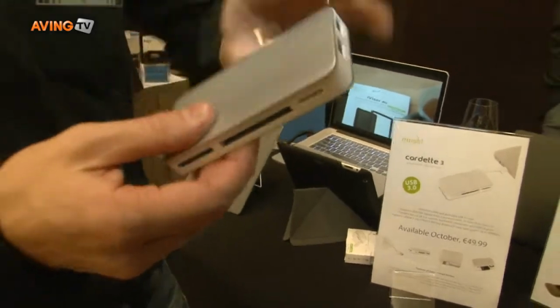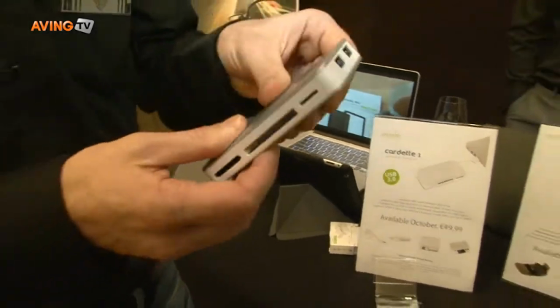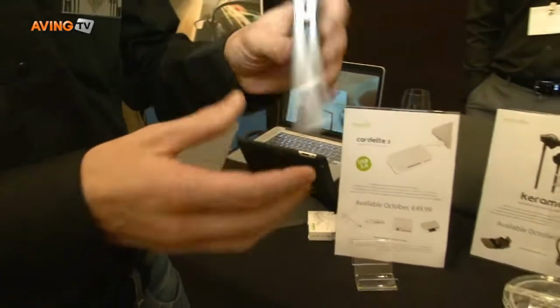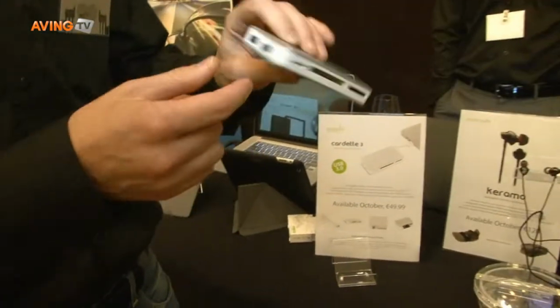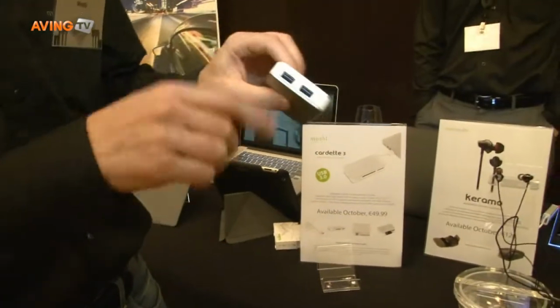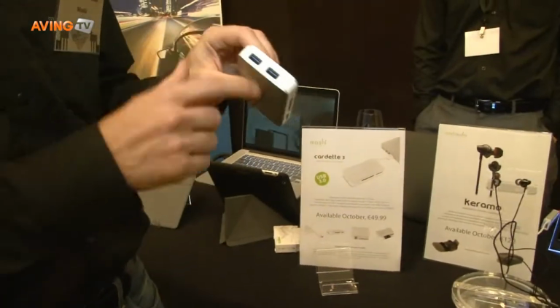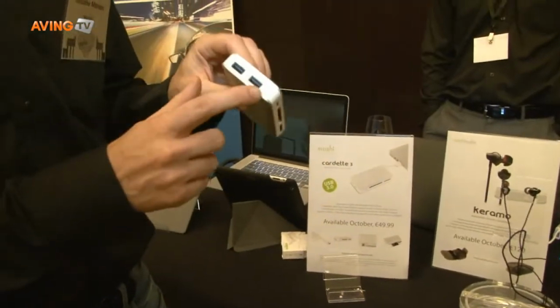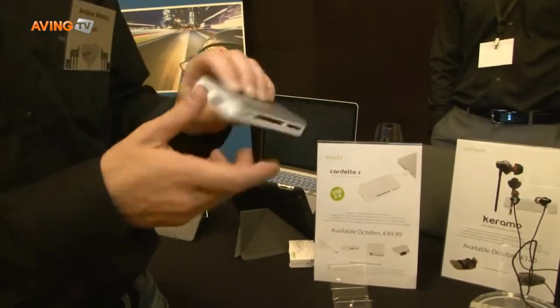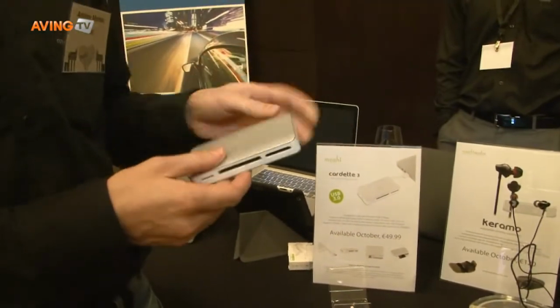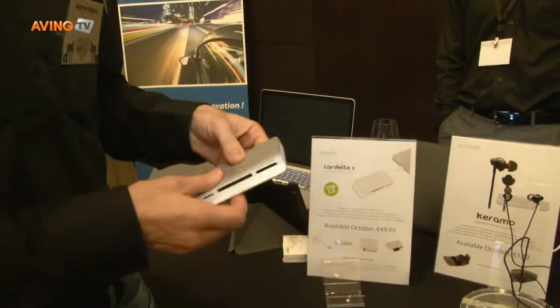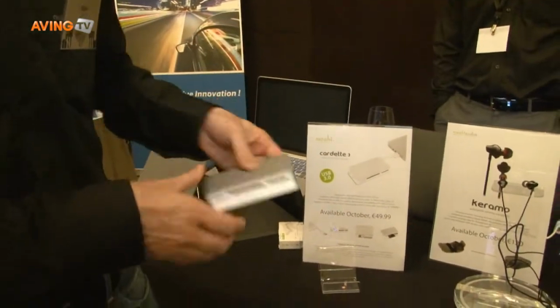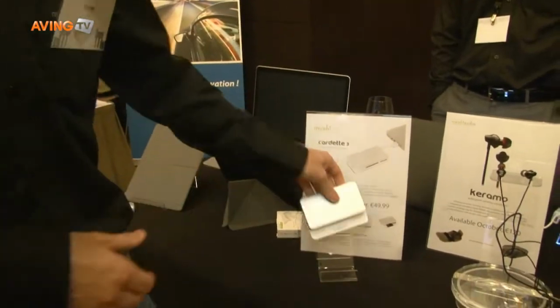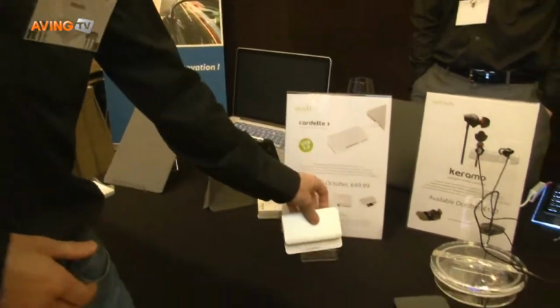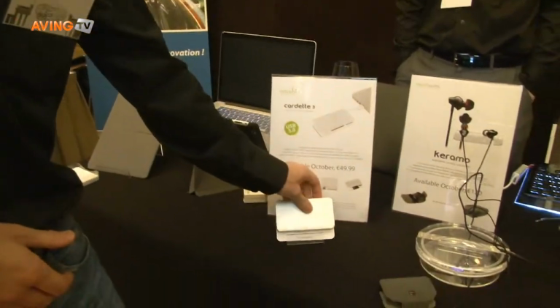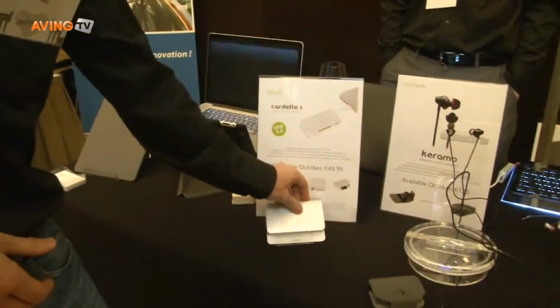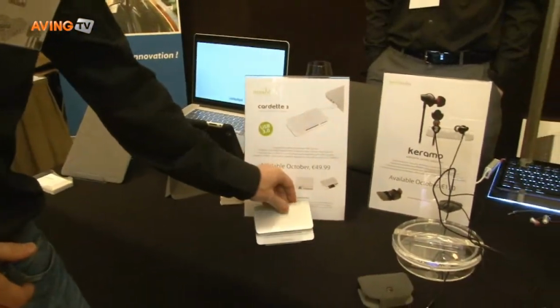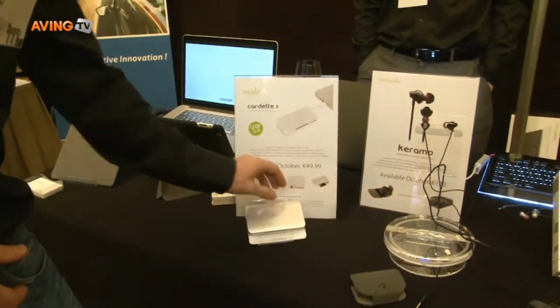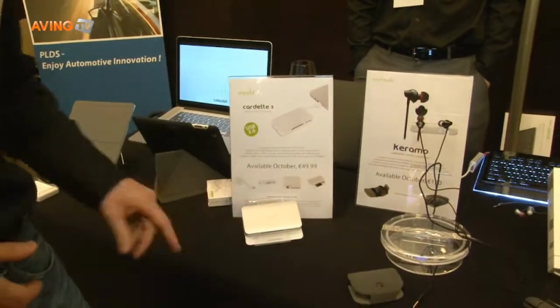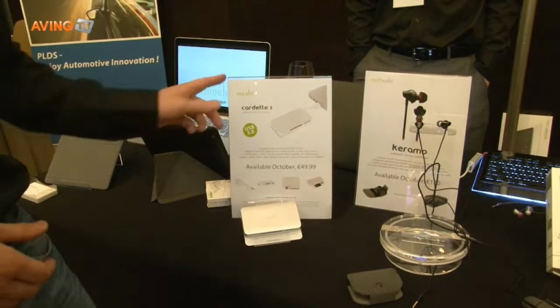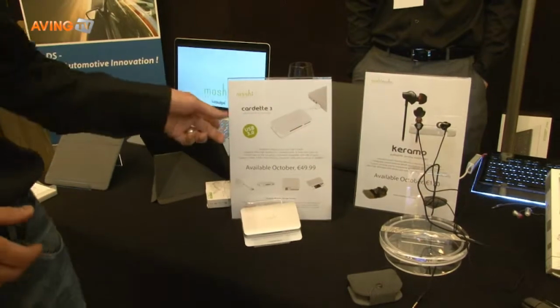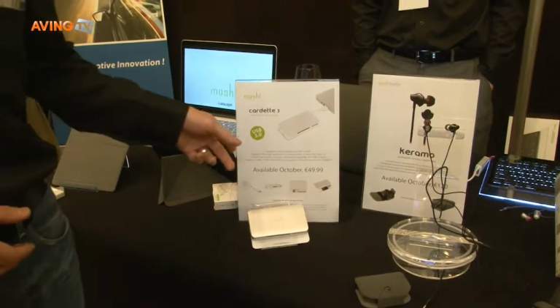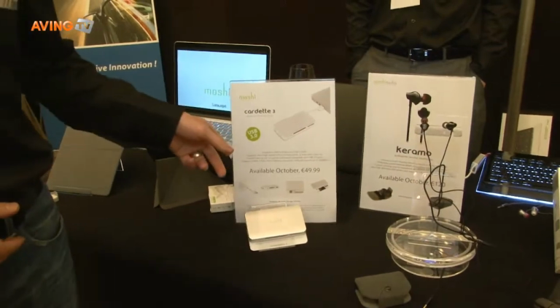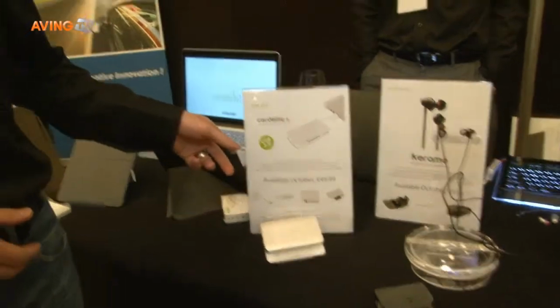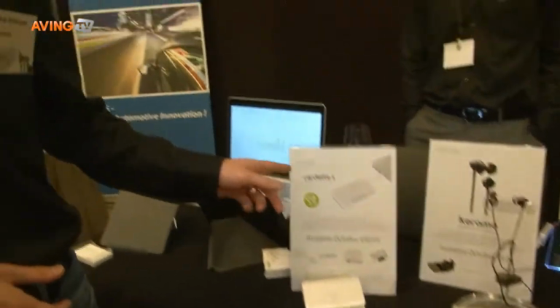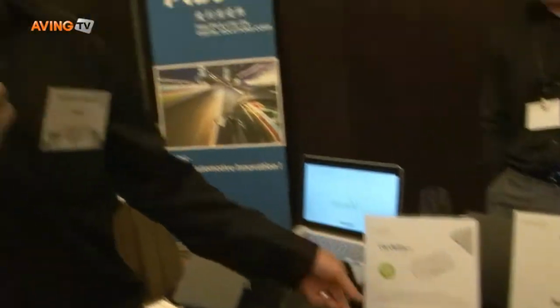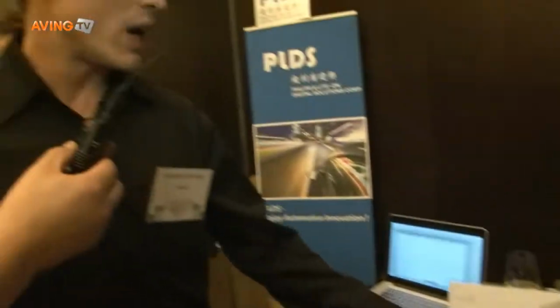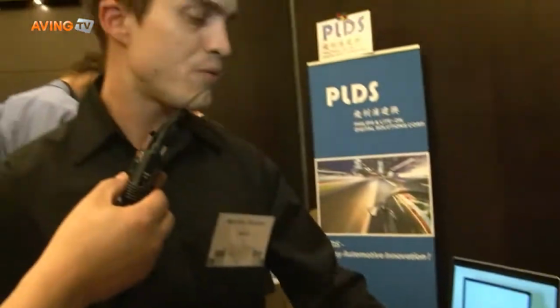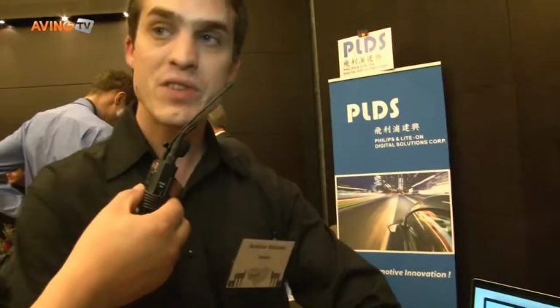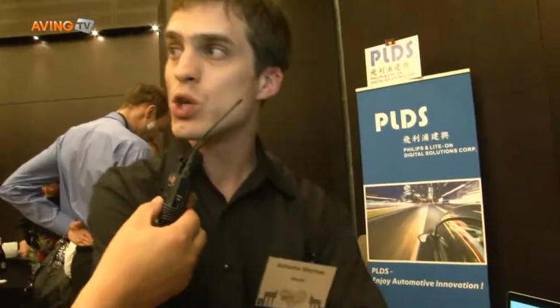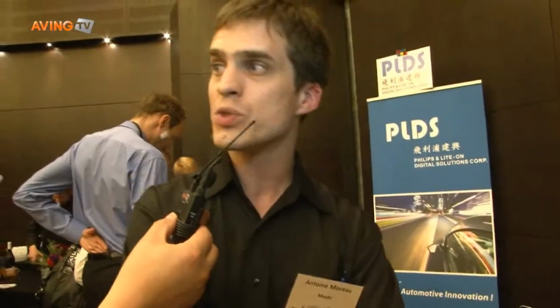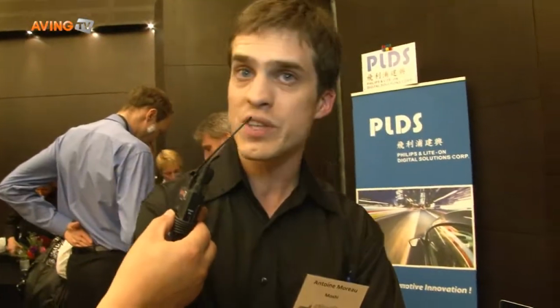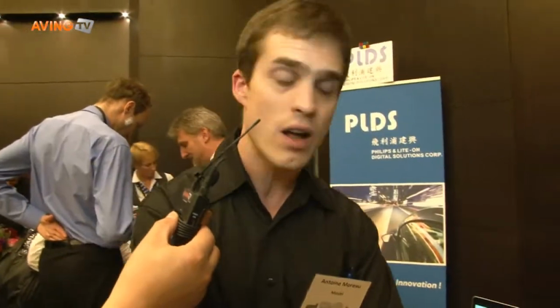USB 3 card reader and hub. Coming out in October, it's going to retail at 50 euros, 50 dollars.